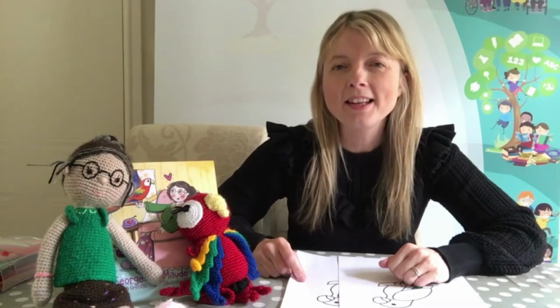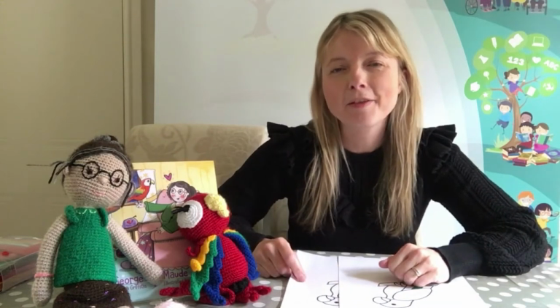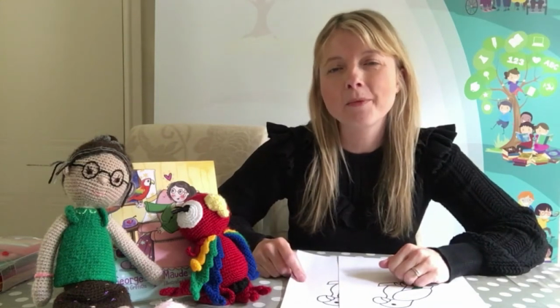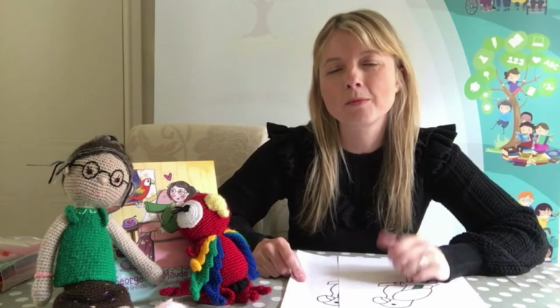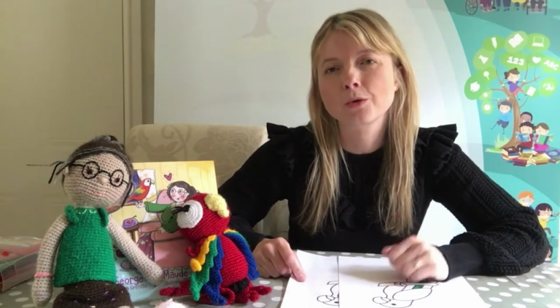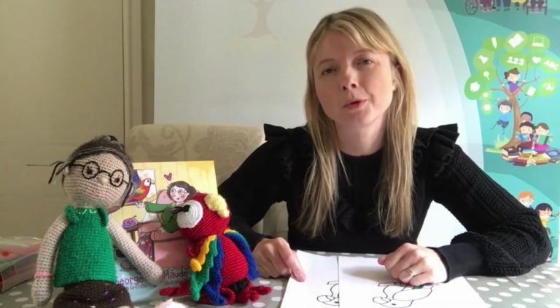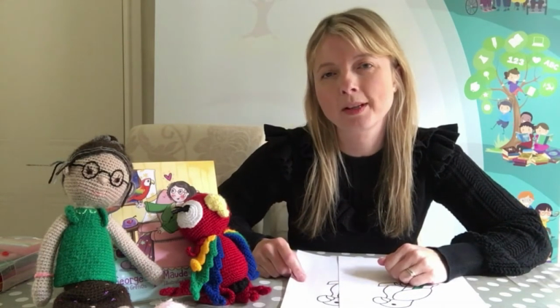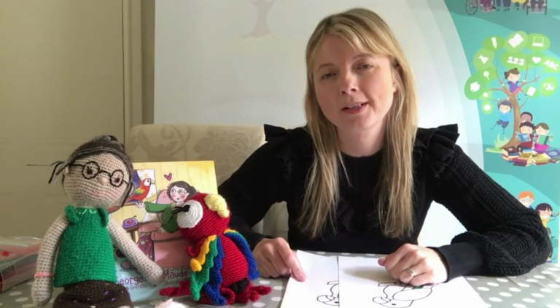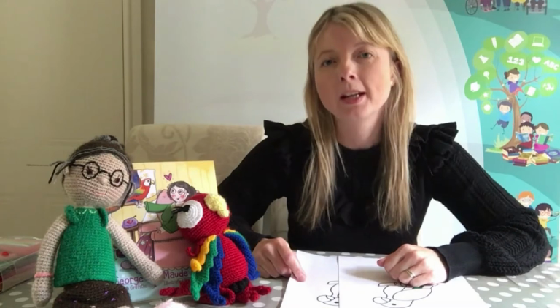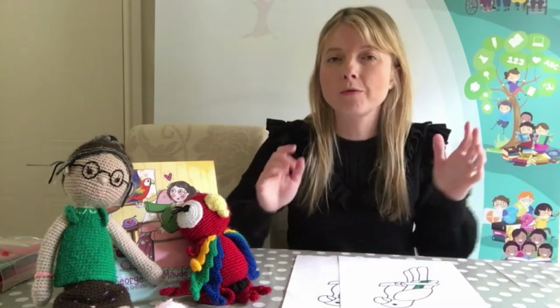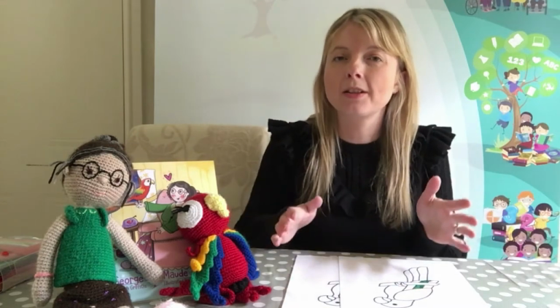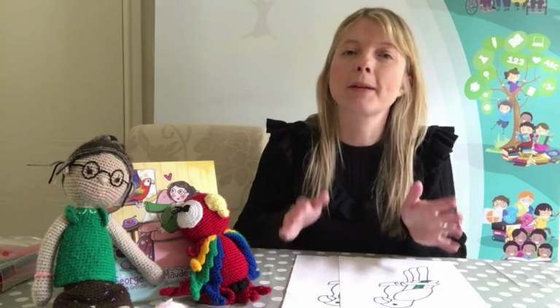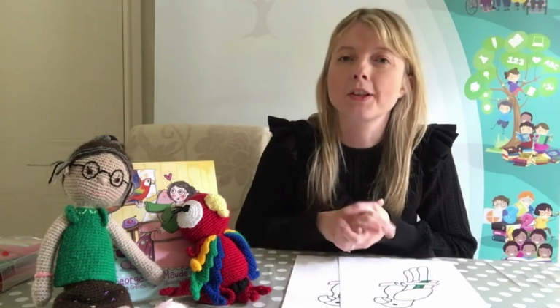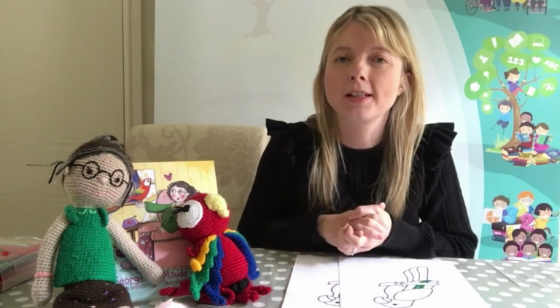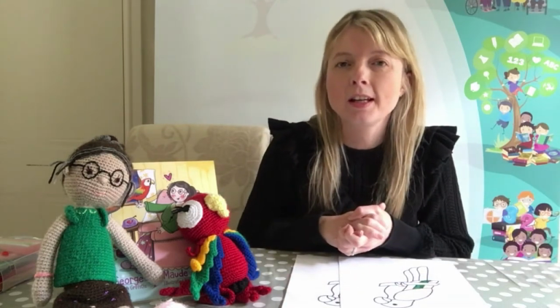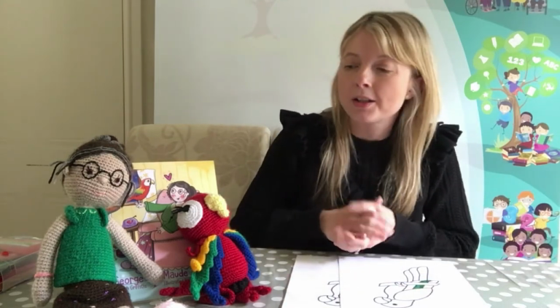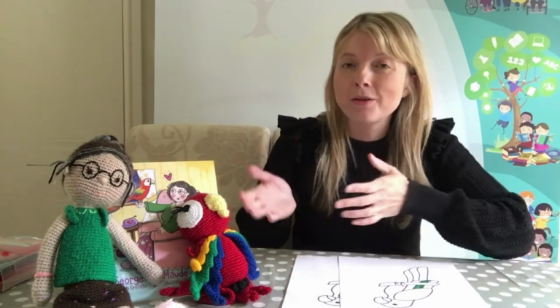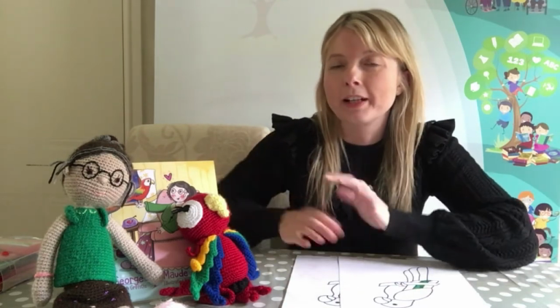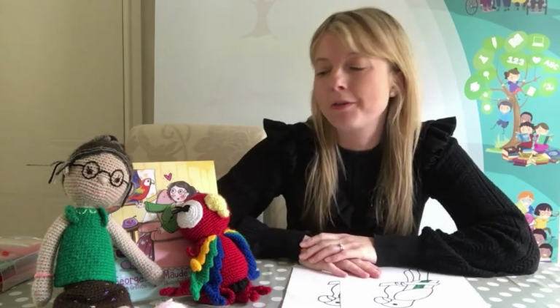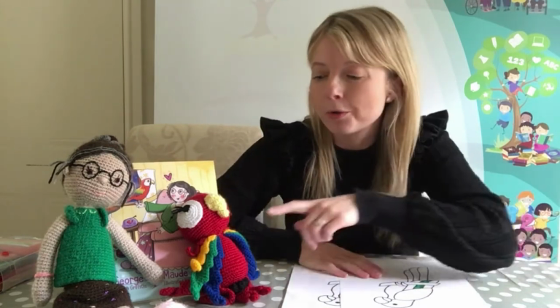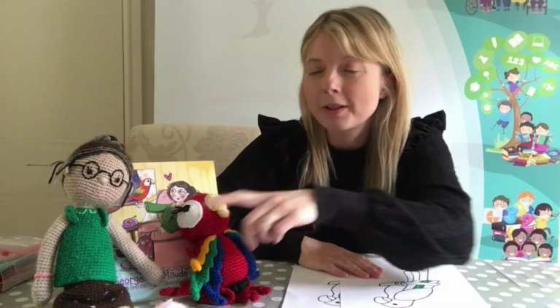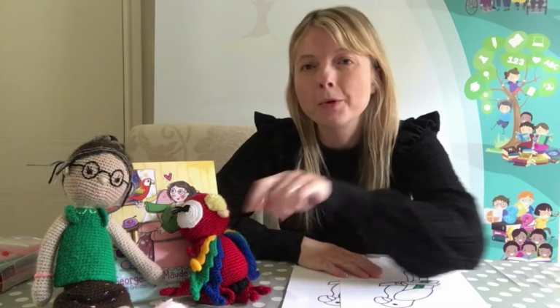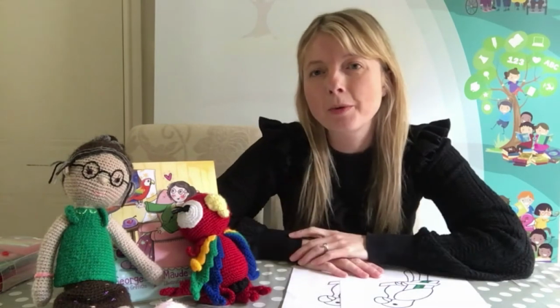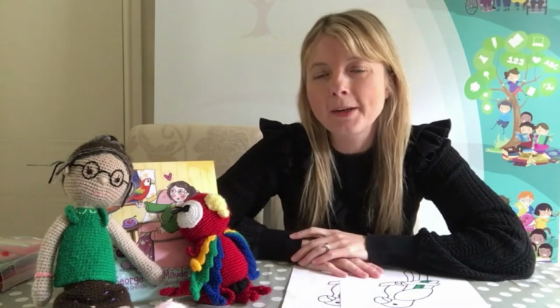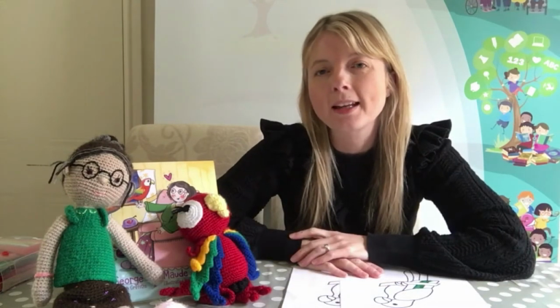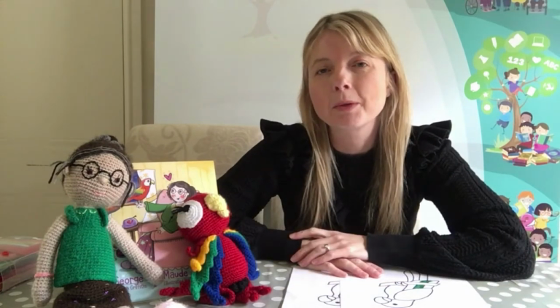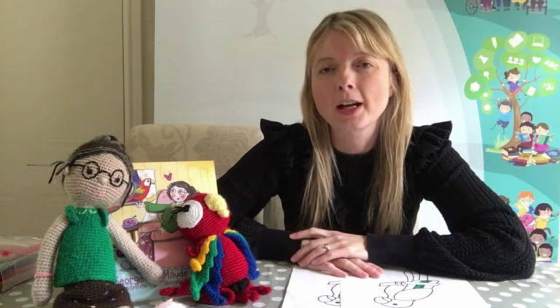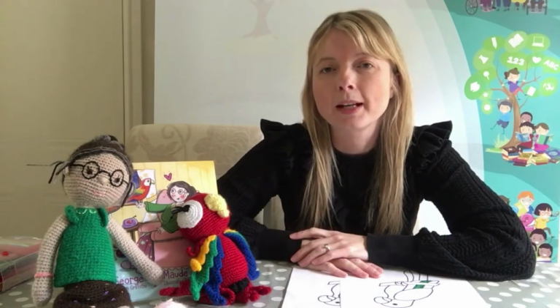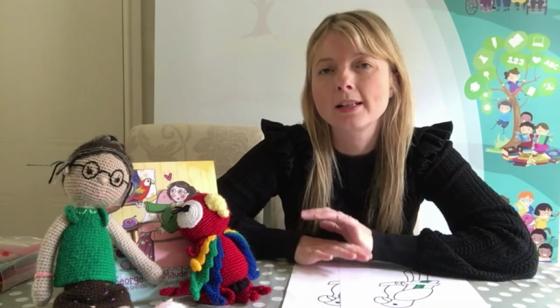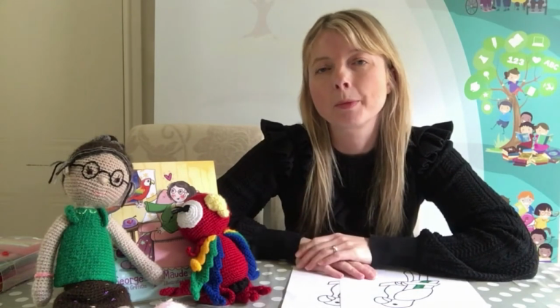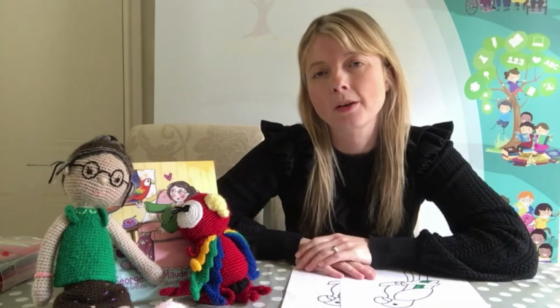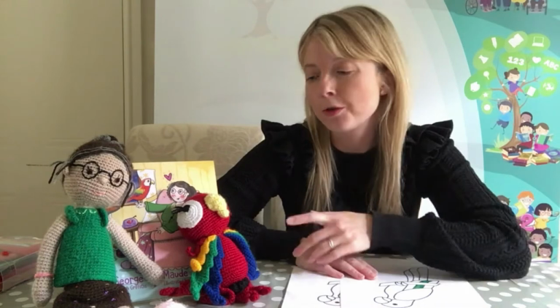Hello everybody and welcome to George and Maud Day with EYFS Home. I'm really excited about our first activity. In the story we've got George and we've got Maud who are with us now, and I am going to show you how to make a really simple puppet of George.